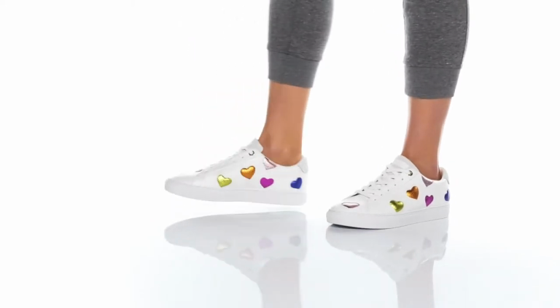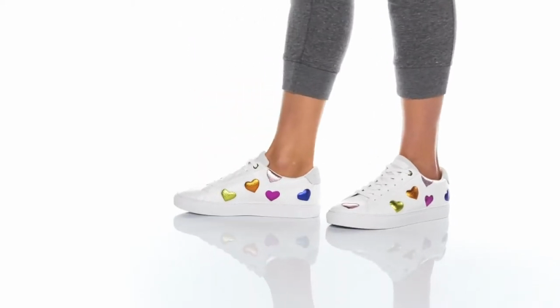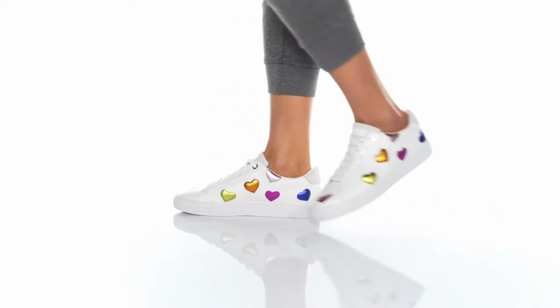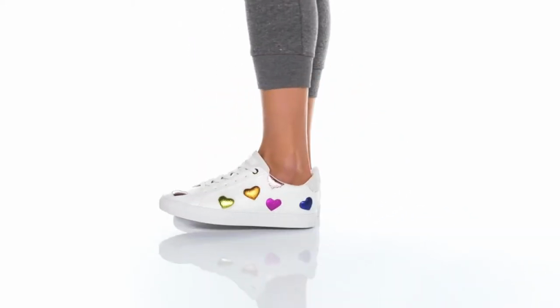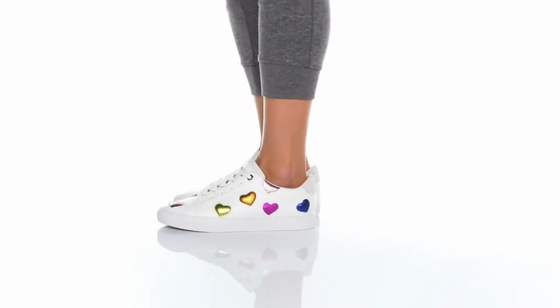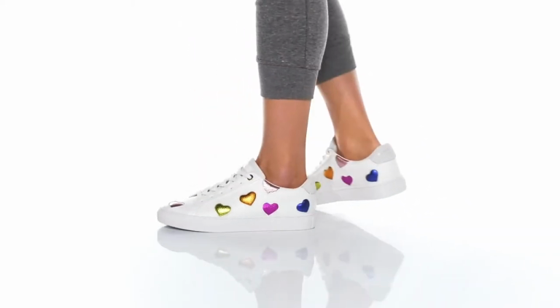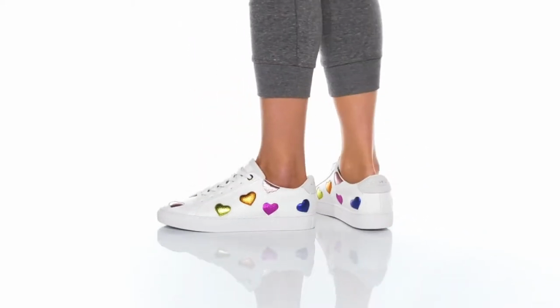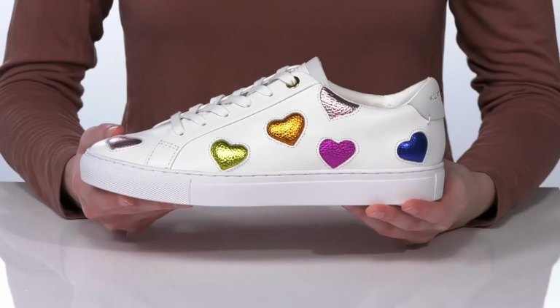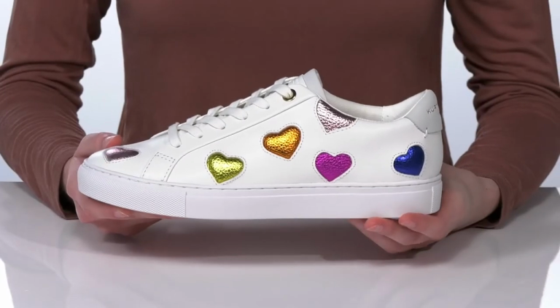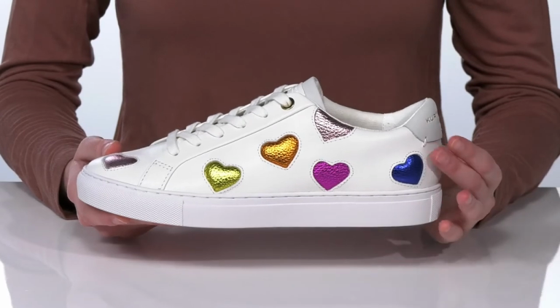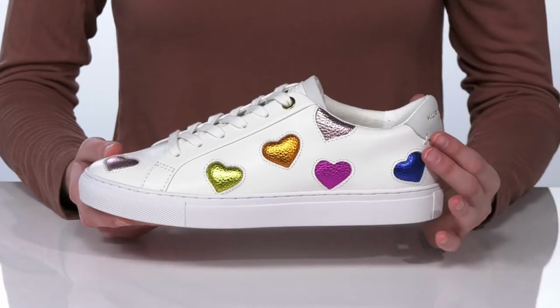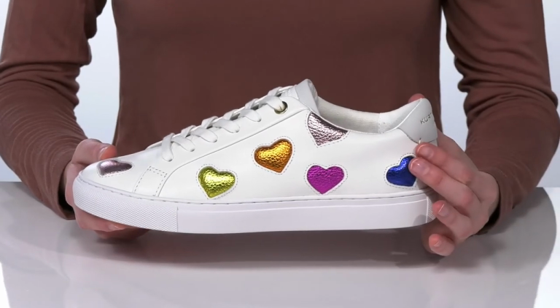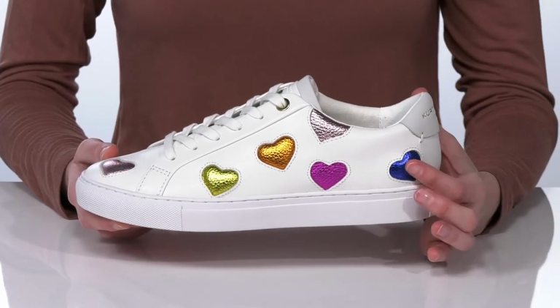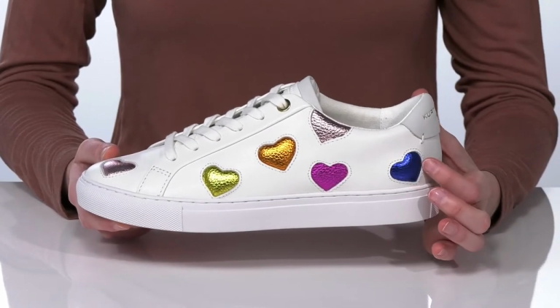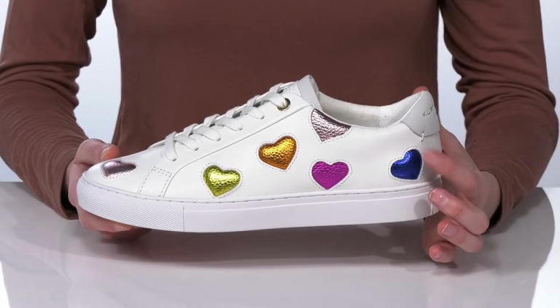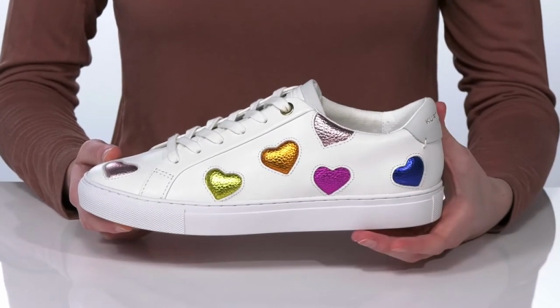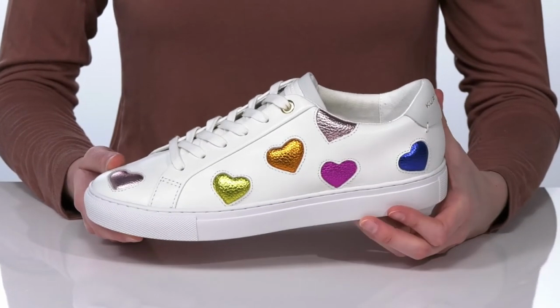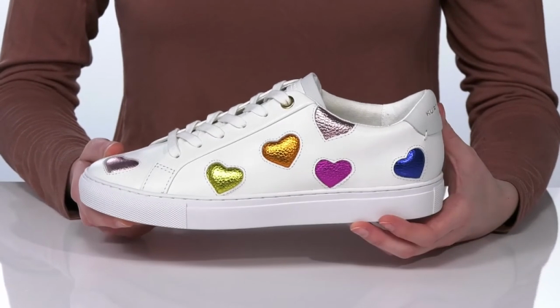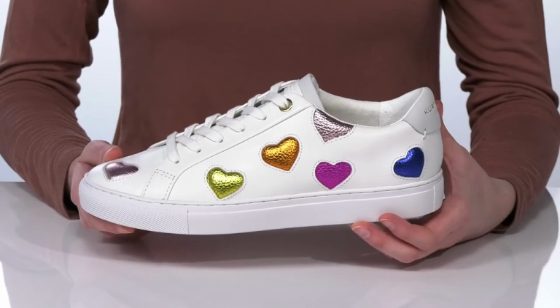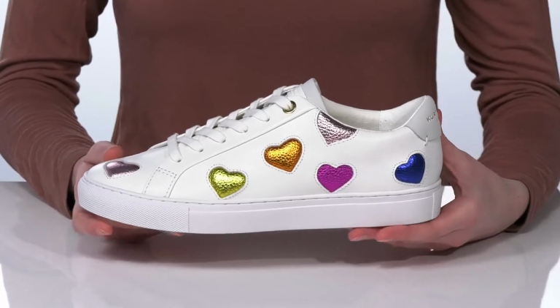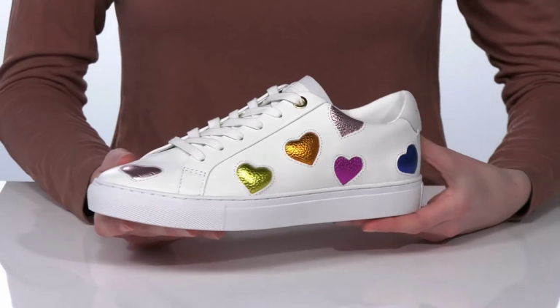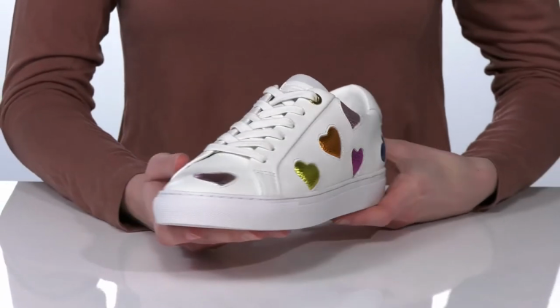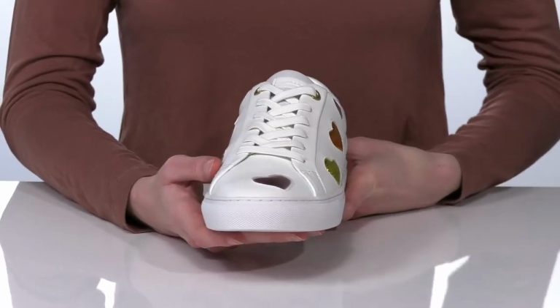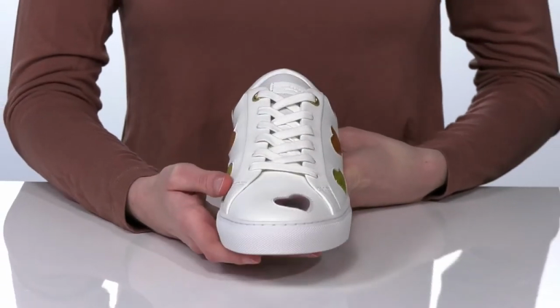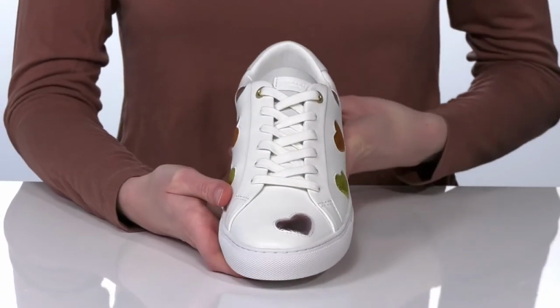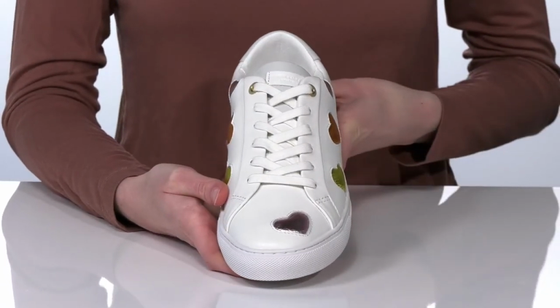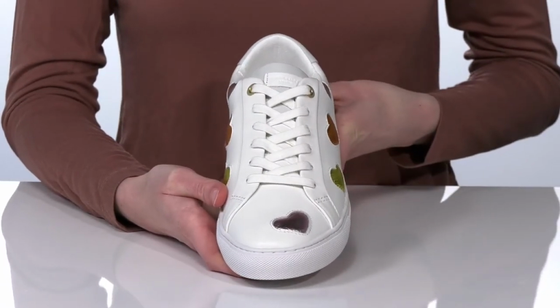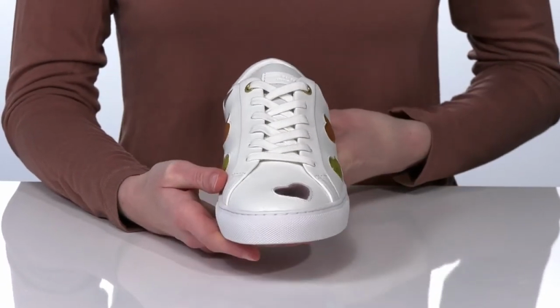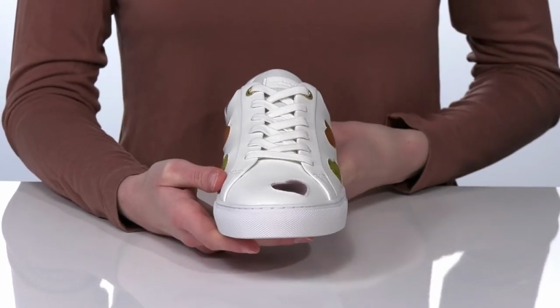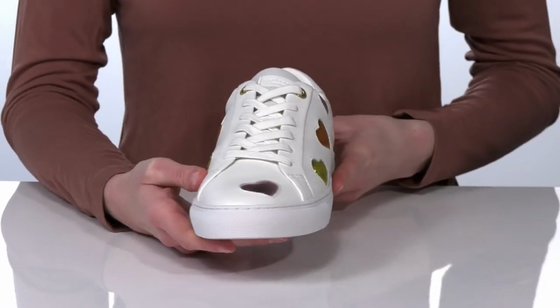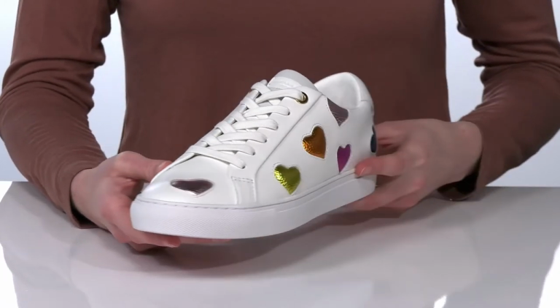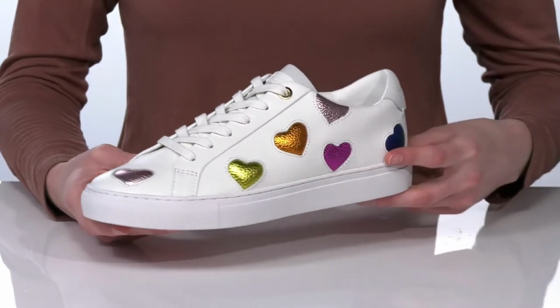Love is in the air with these sneakers from Kurt Geiger London. They have metallic pebbled leather hearts all over the upper, which adds some fun color and shine to this basic shoe. There's a lace-up closure on the vamp for a sporty look.